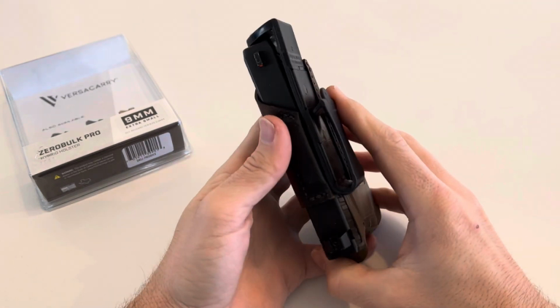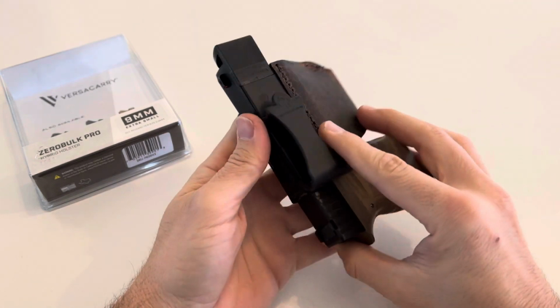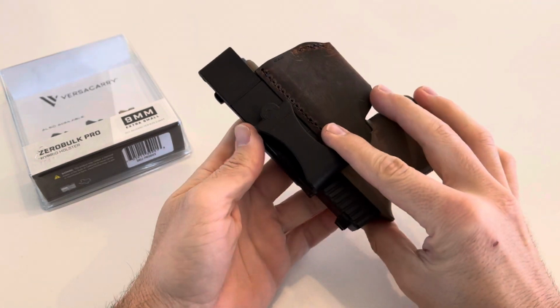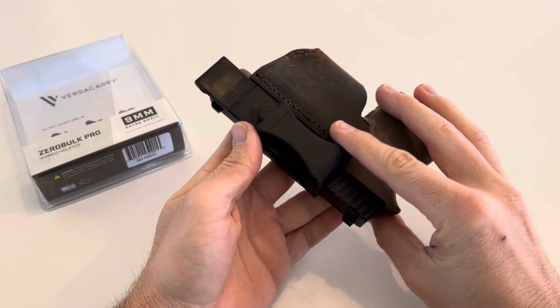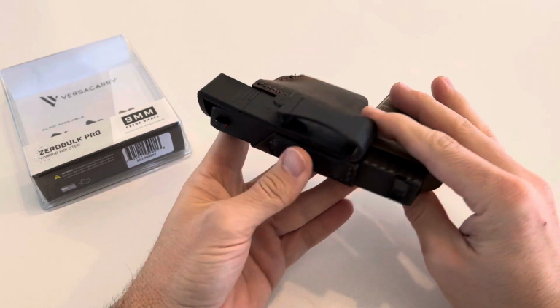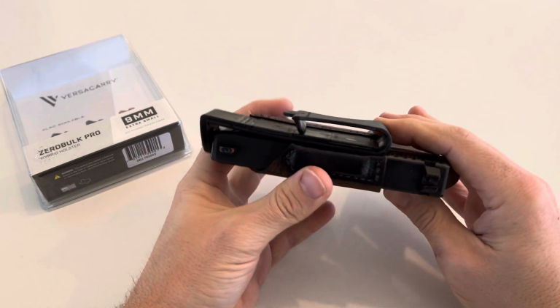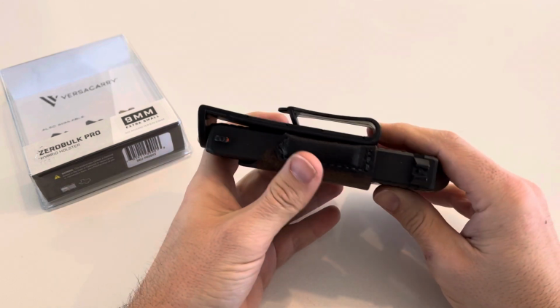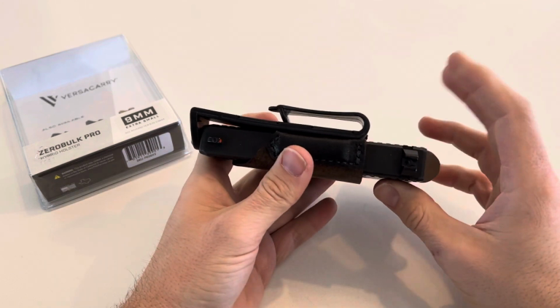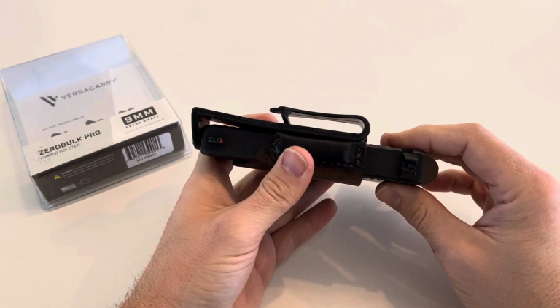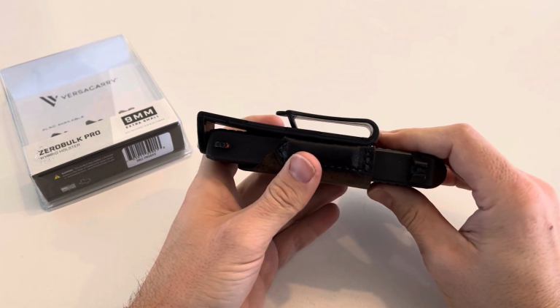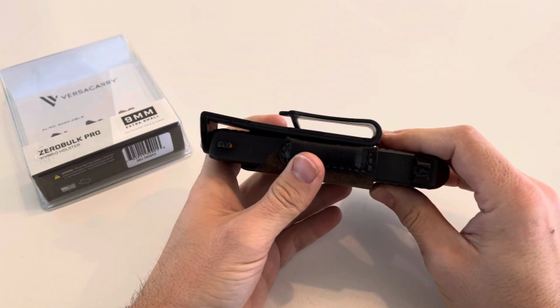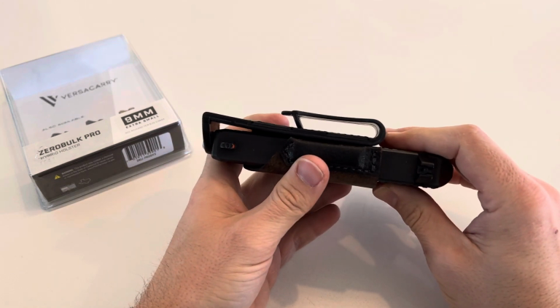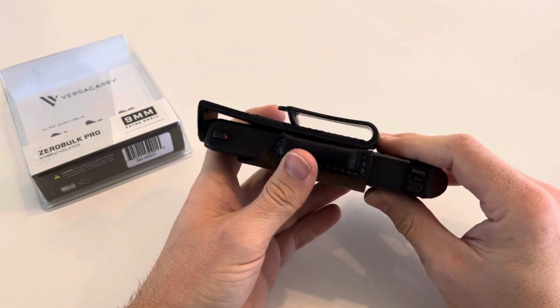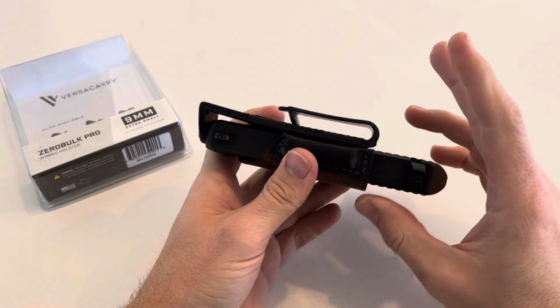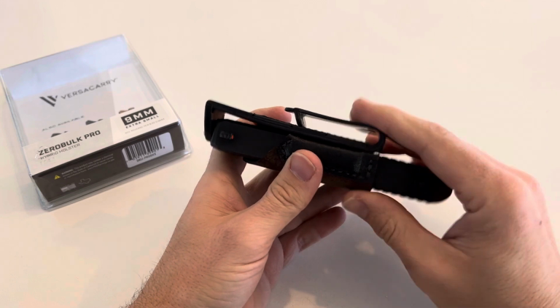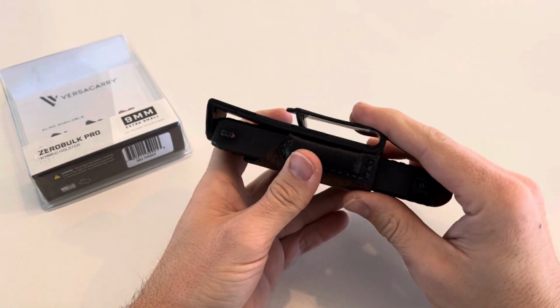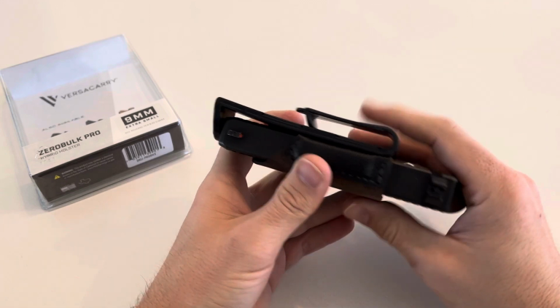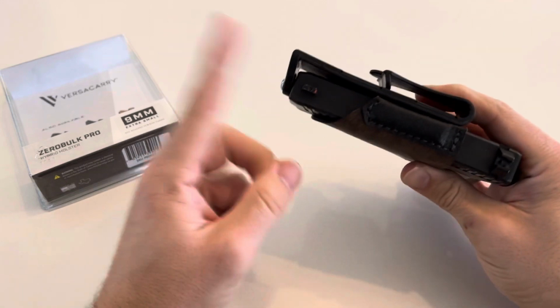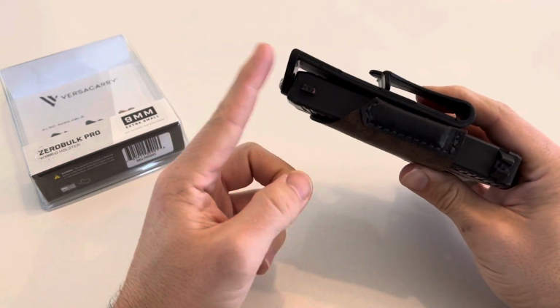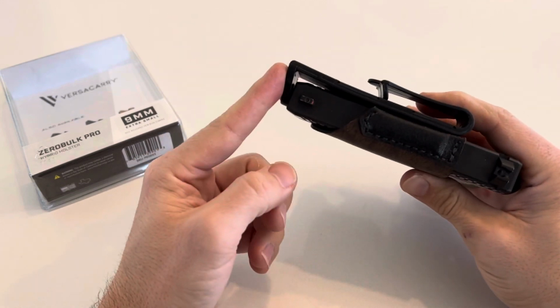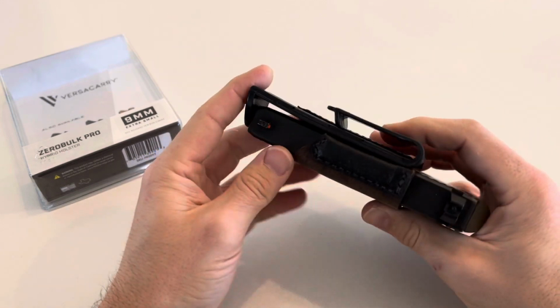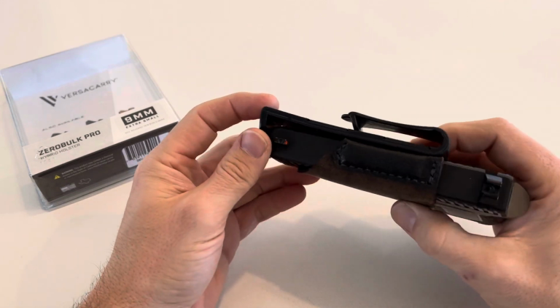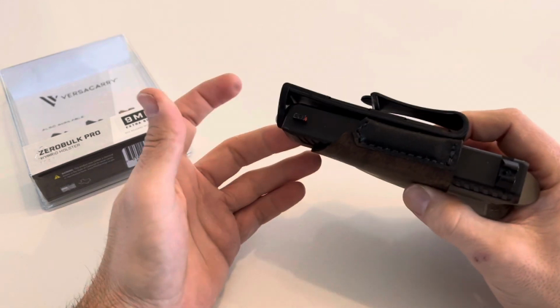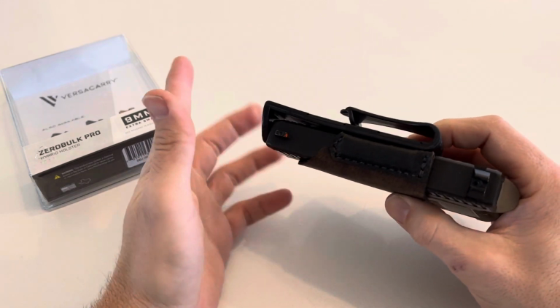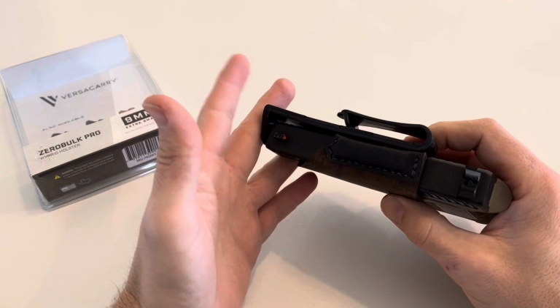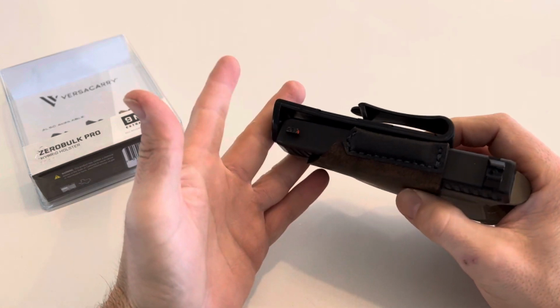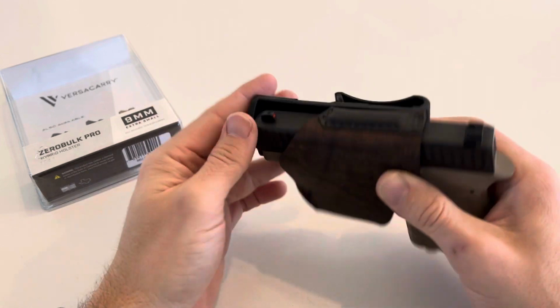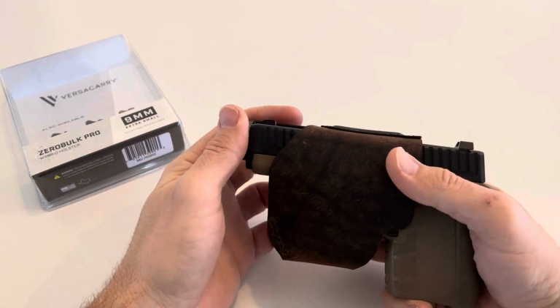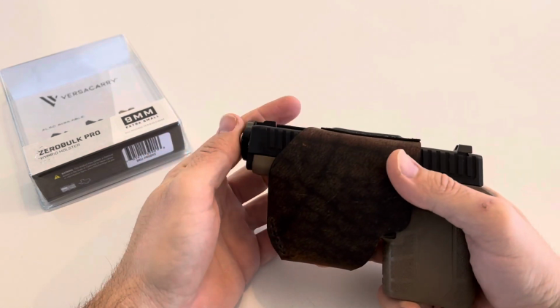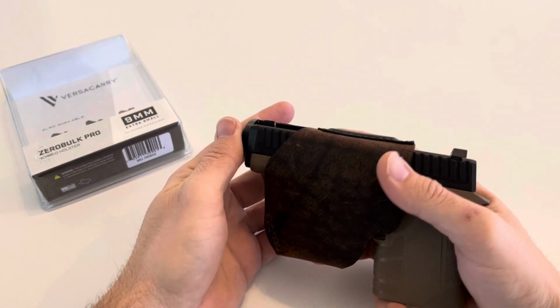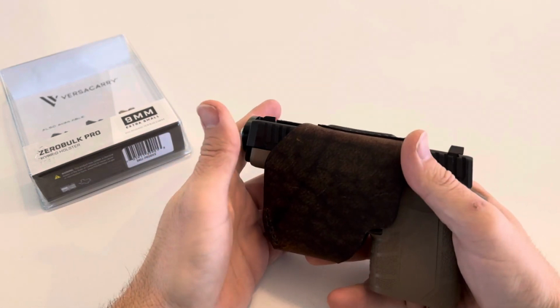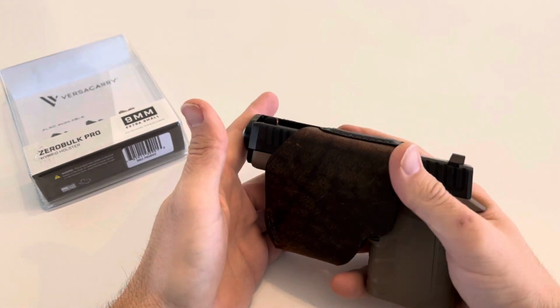Instructions say do not pull the gun off without the holster — do not put the gun back in until you've put it on the chamber piece. Once you remove it, make sure you take the whole holster off and put it back on. Even if you tried it, it would not be easy.